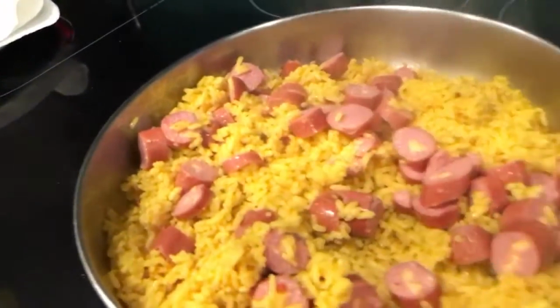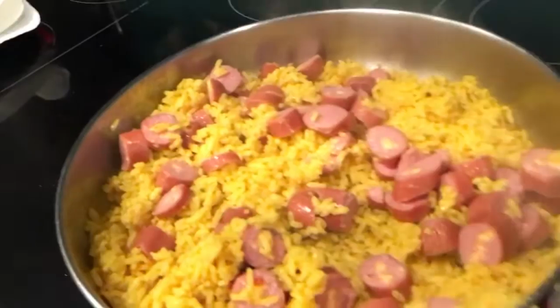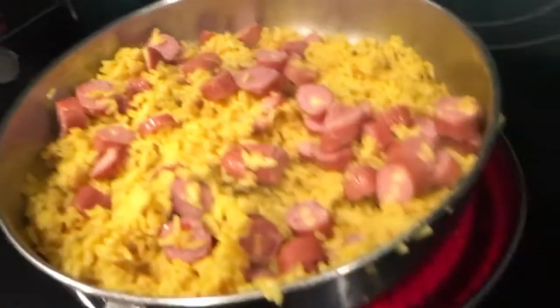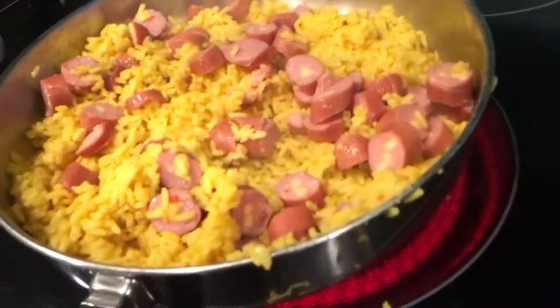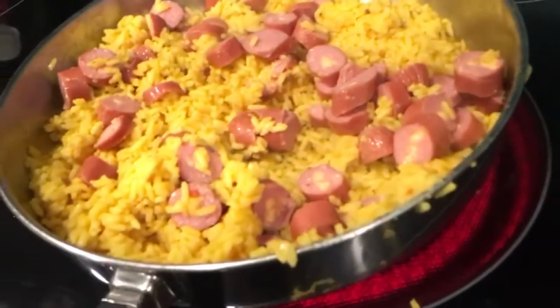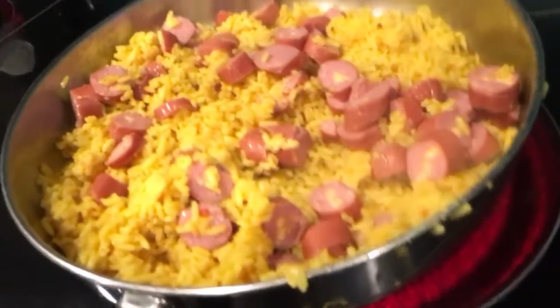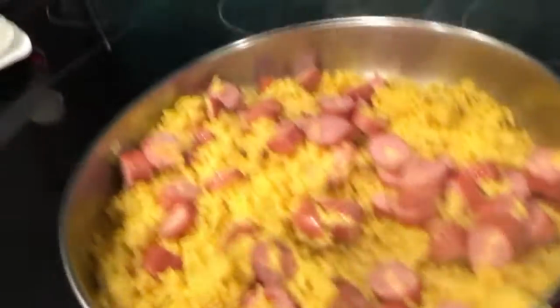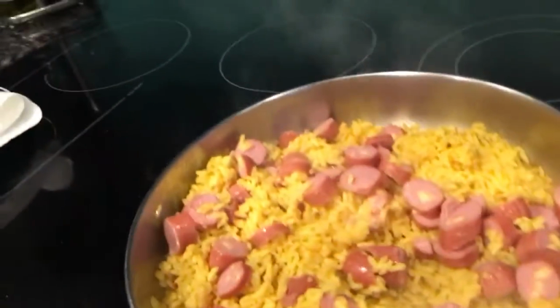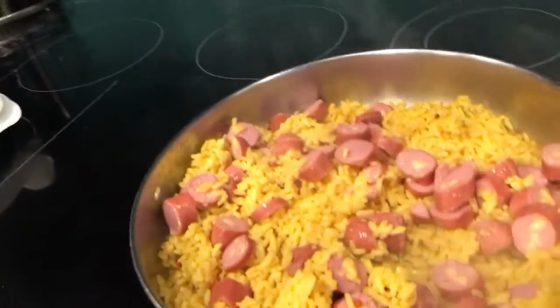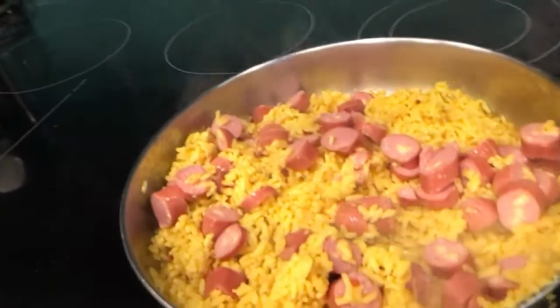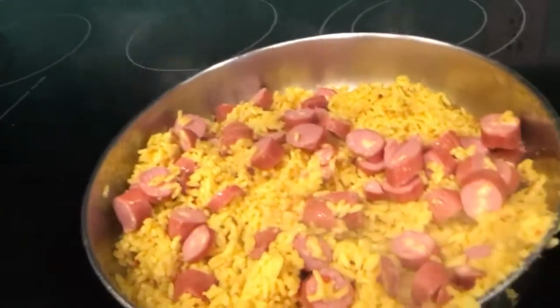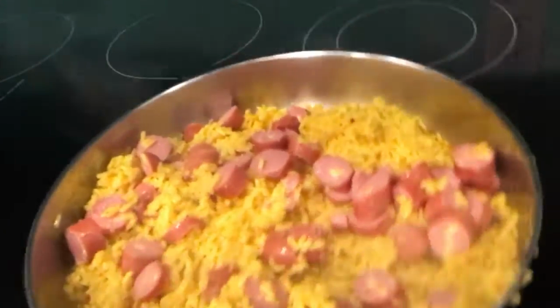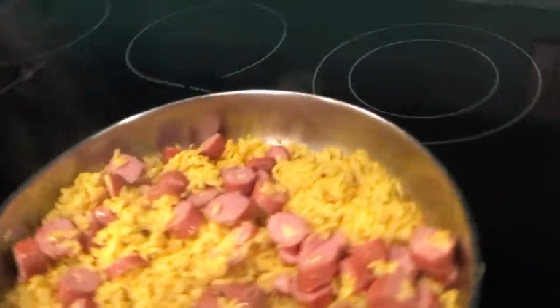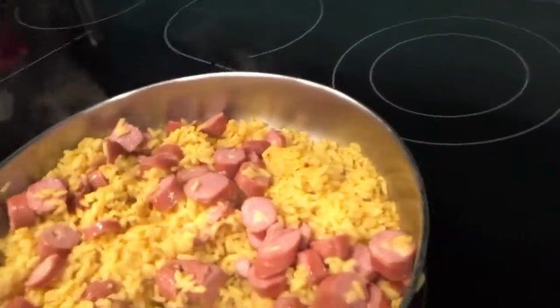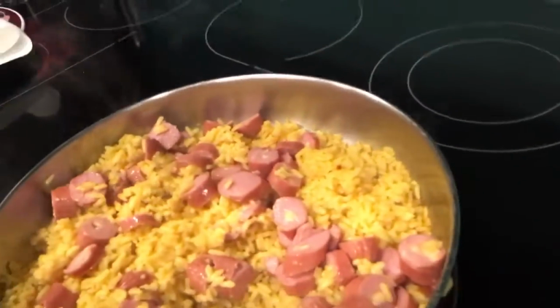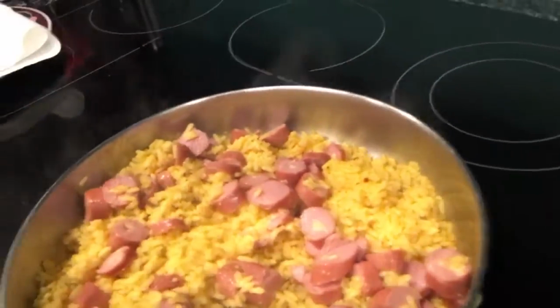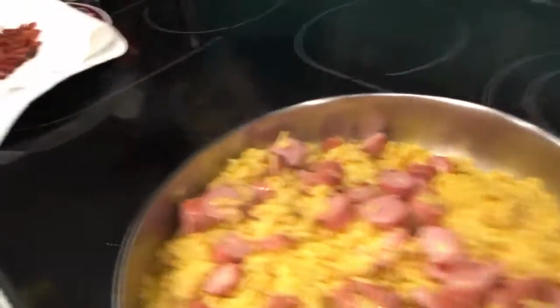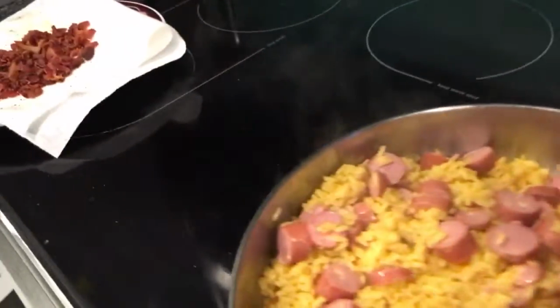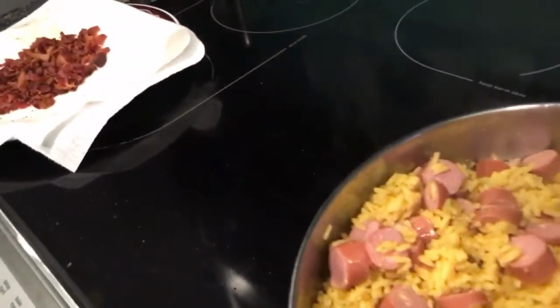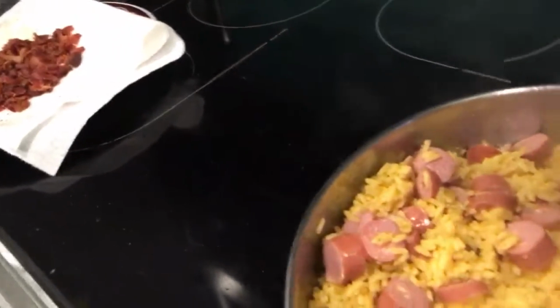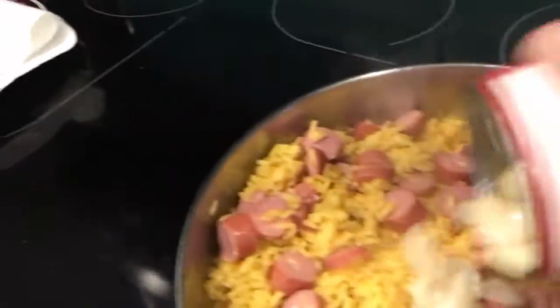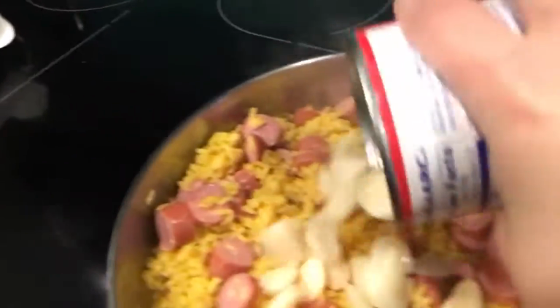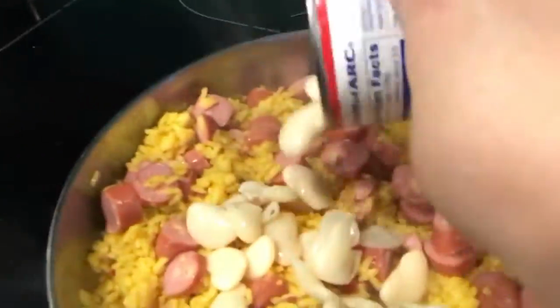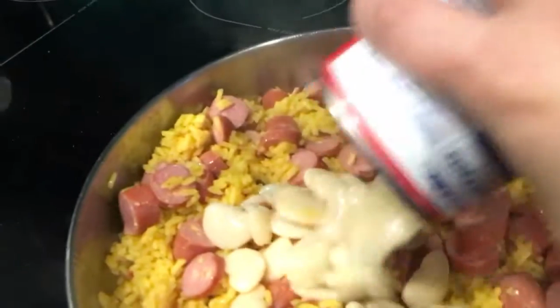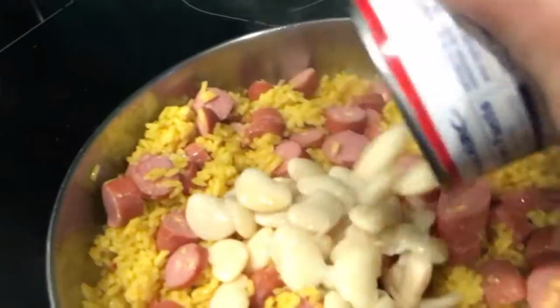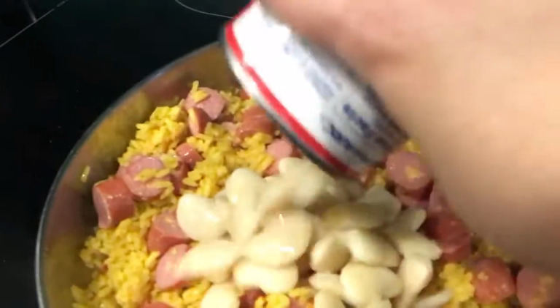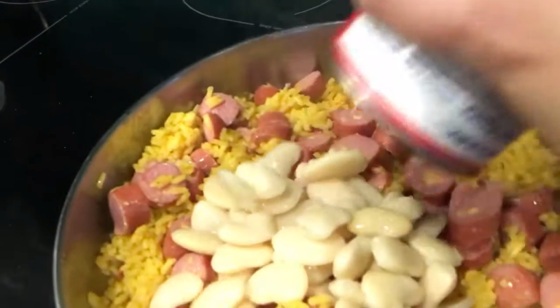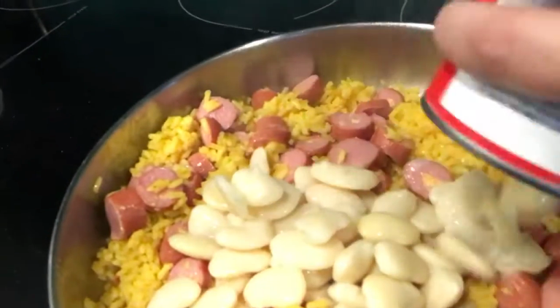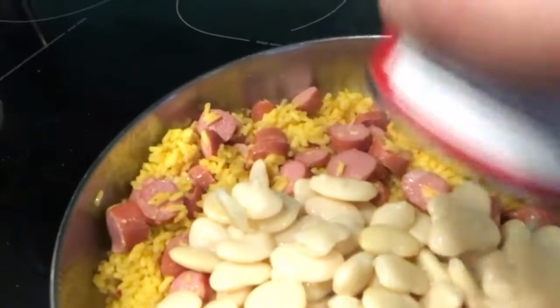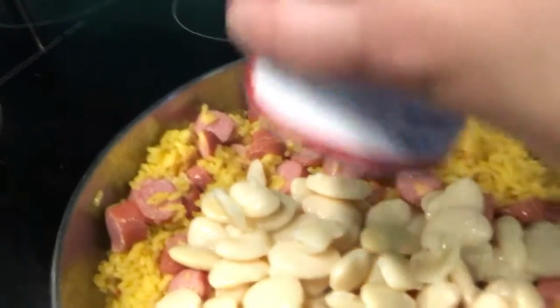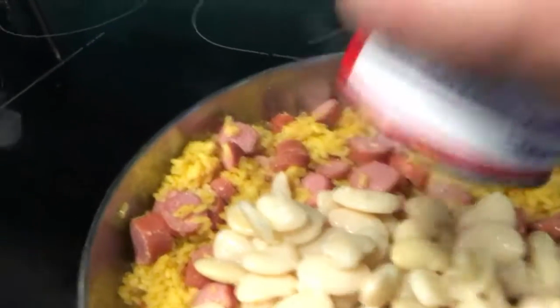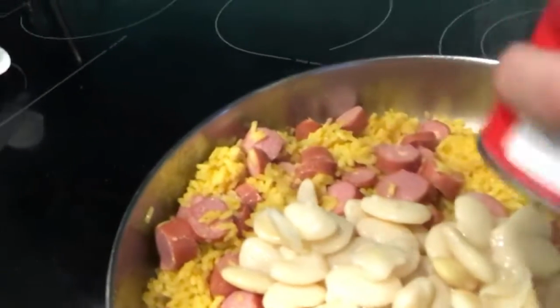Butter beans! I've never actually had butter beans before, but it's the first time for everything.